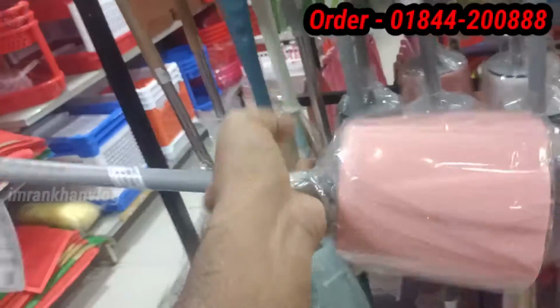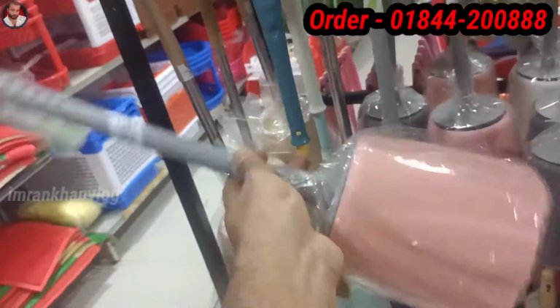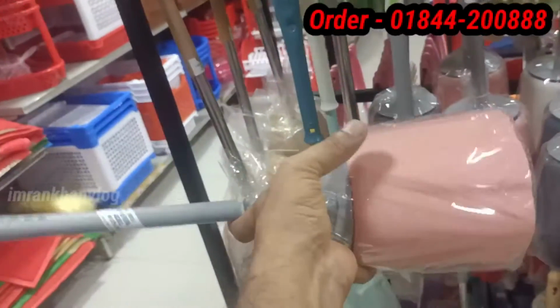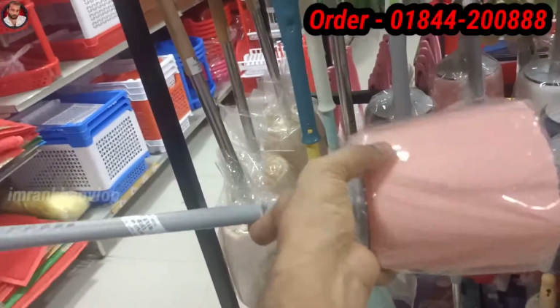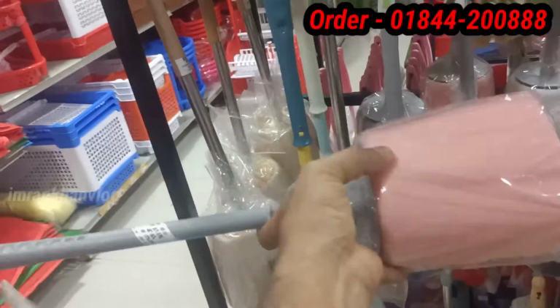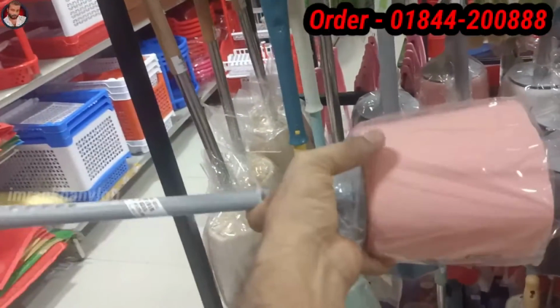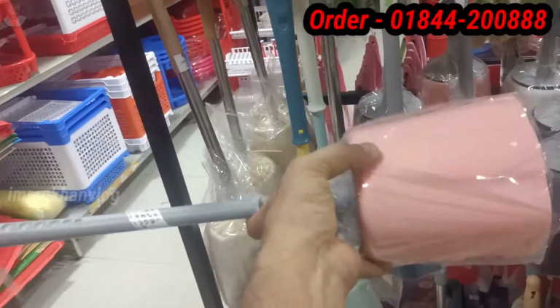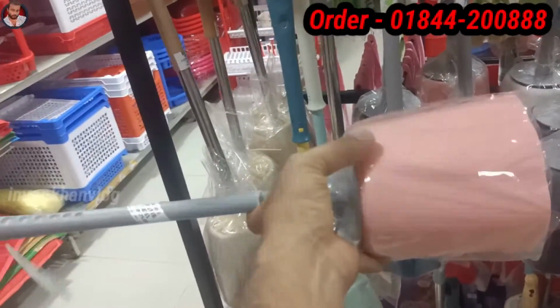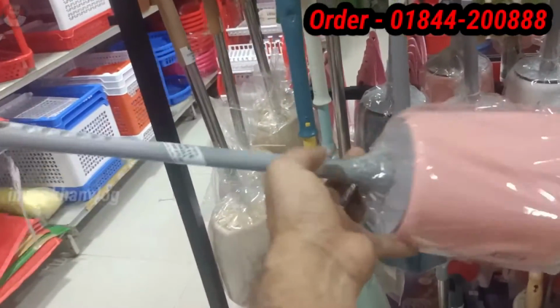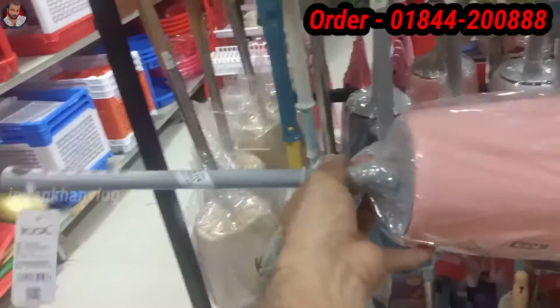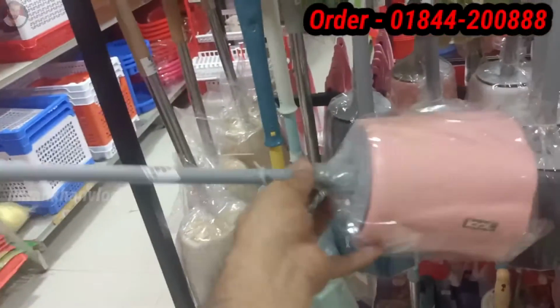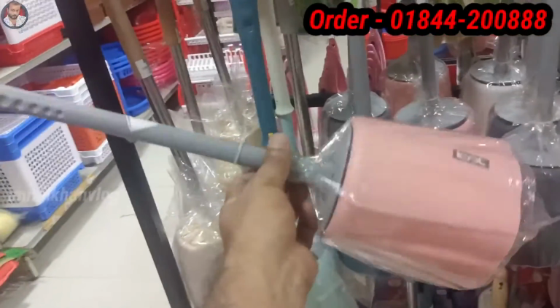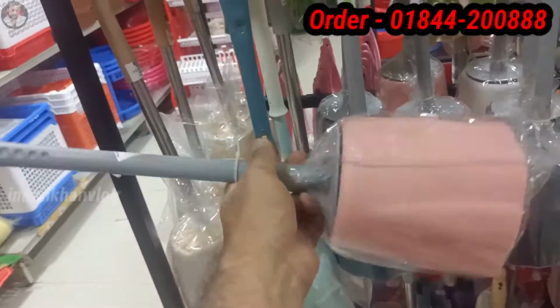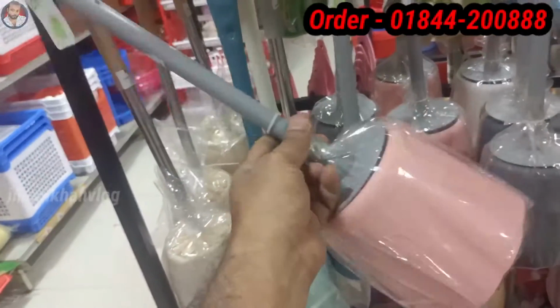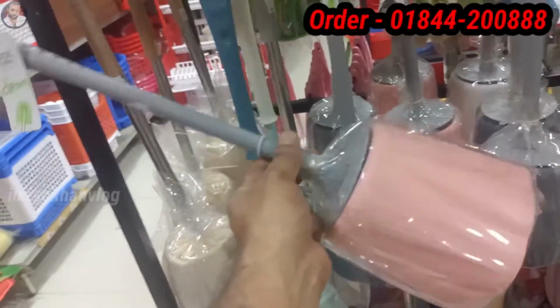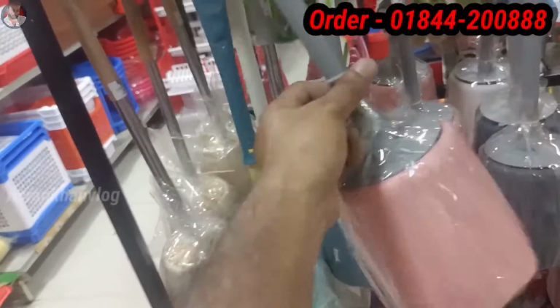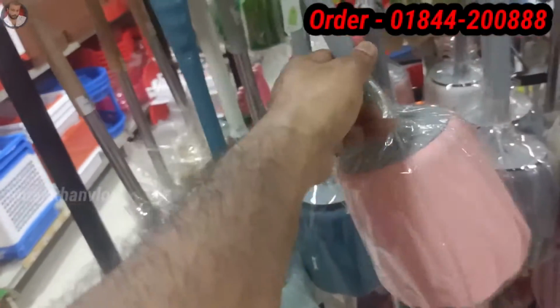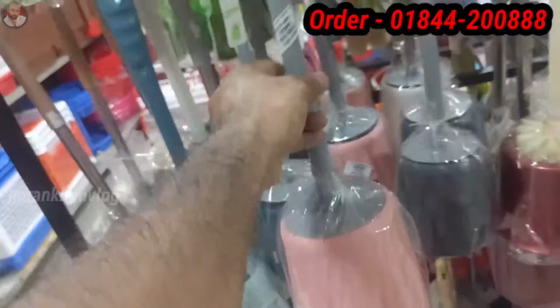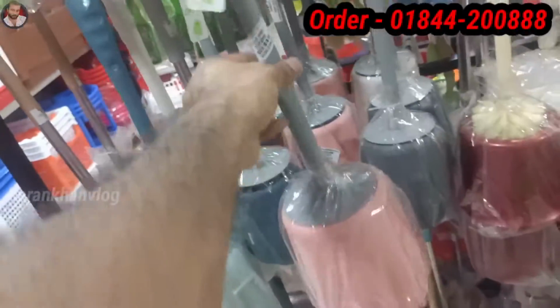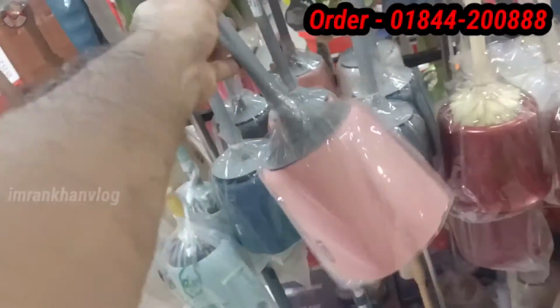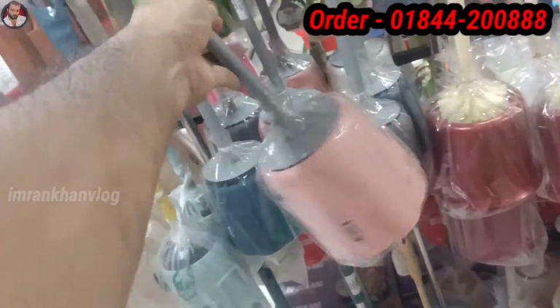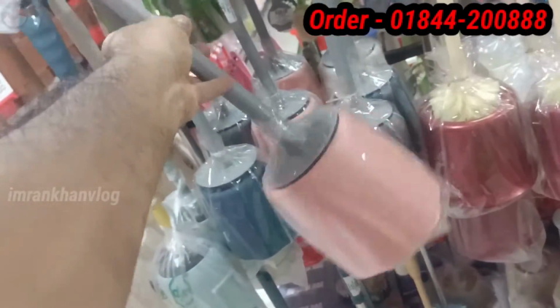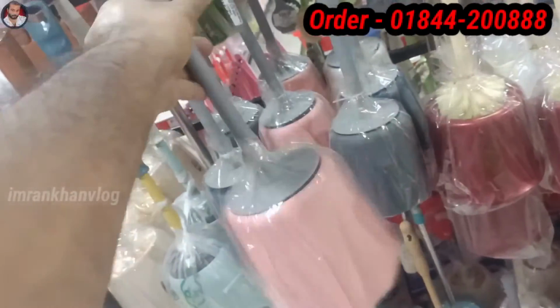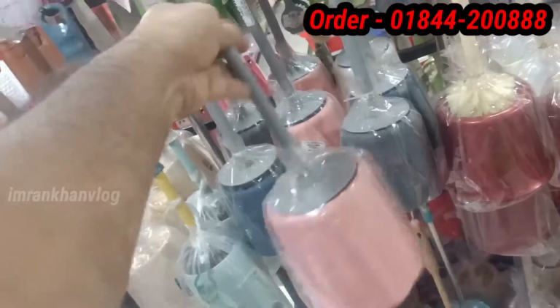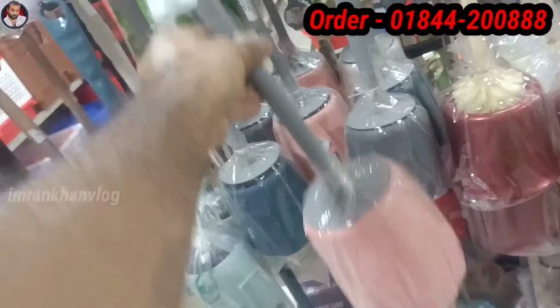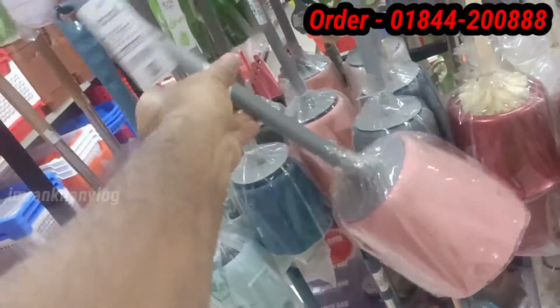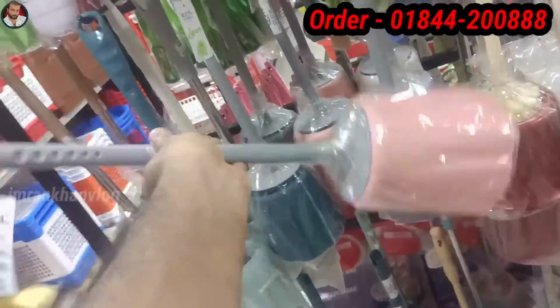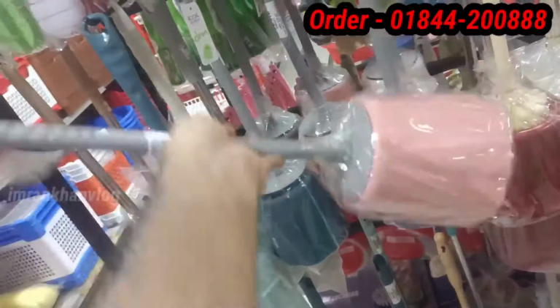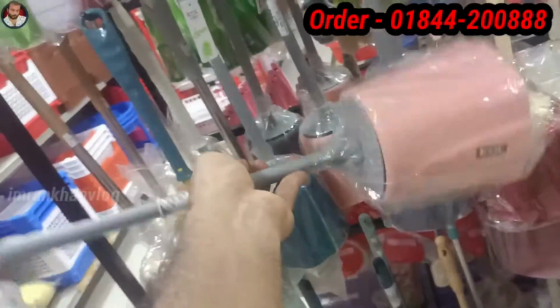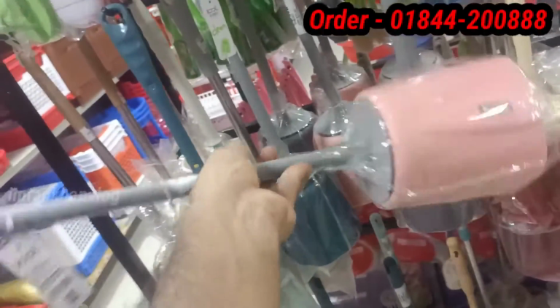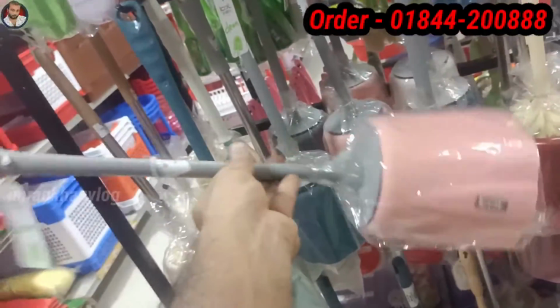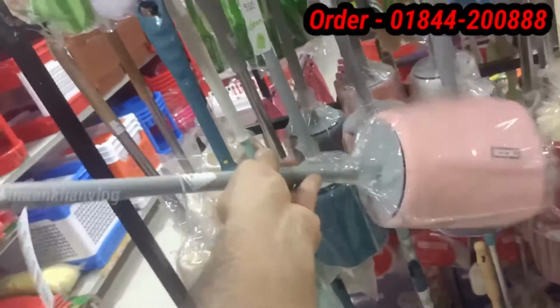The brush set is very nice. We normally keep the brush set — we keep the brush set, we keep the toilet — but it is very fashionable and very comfortable.